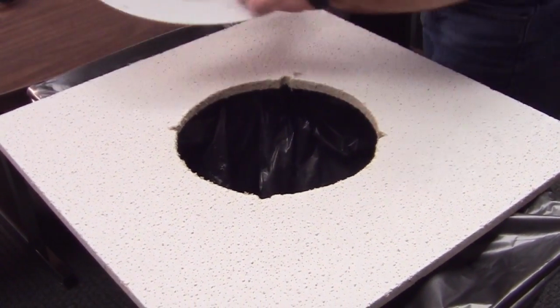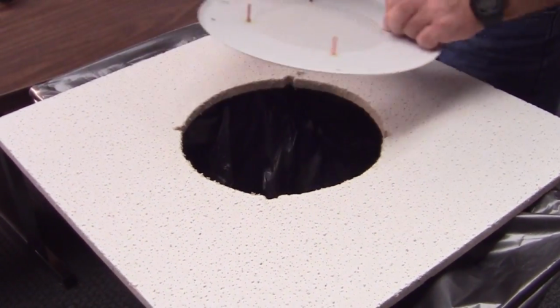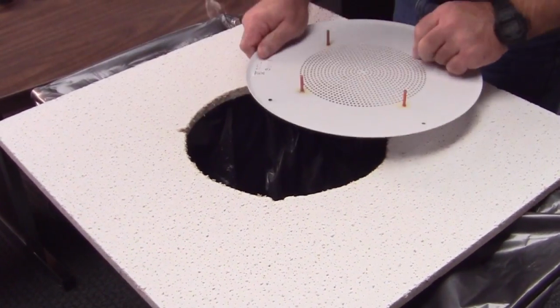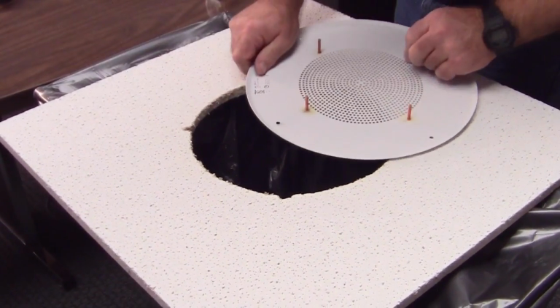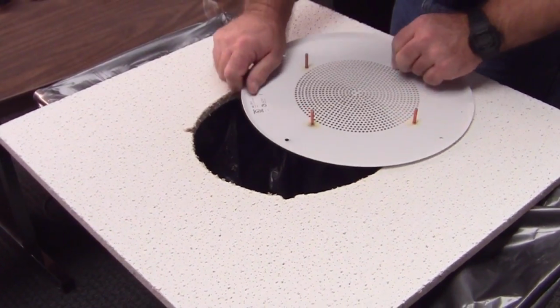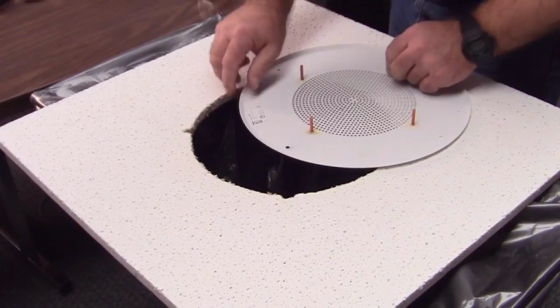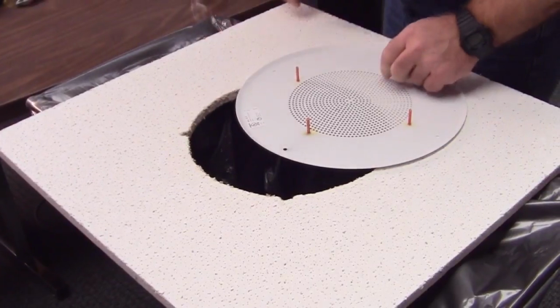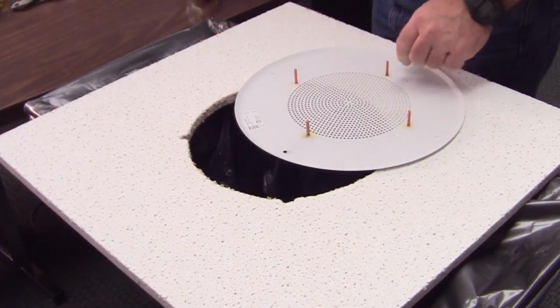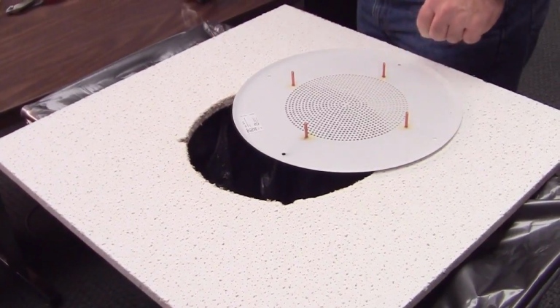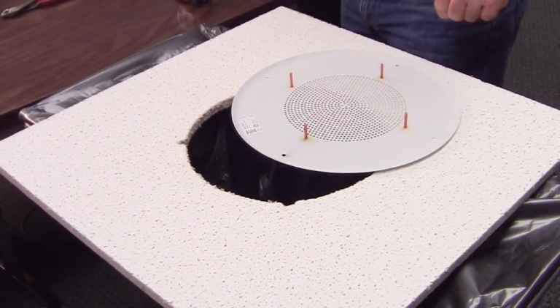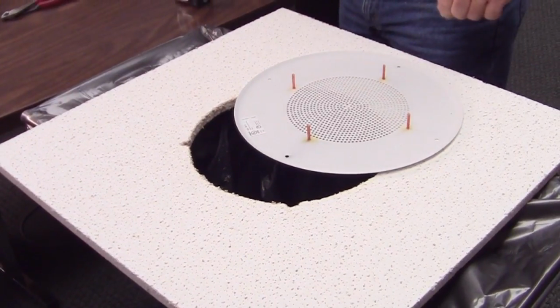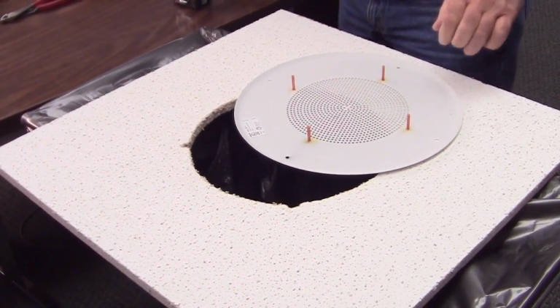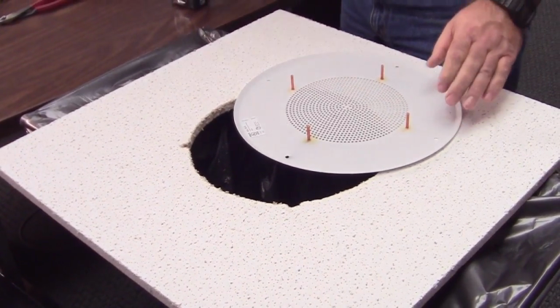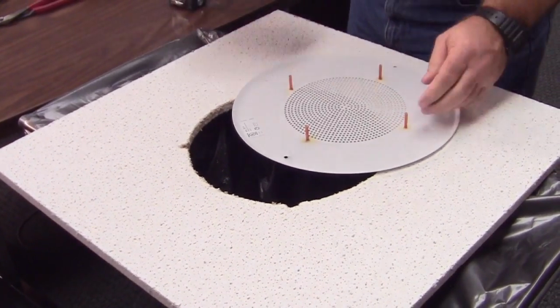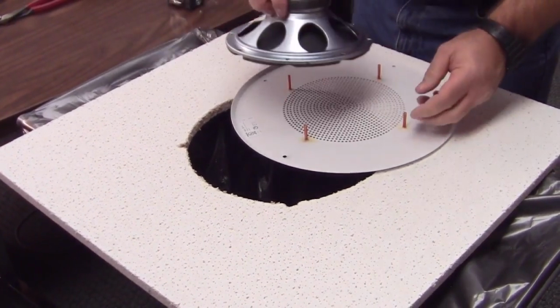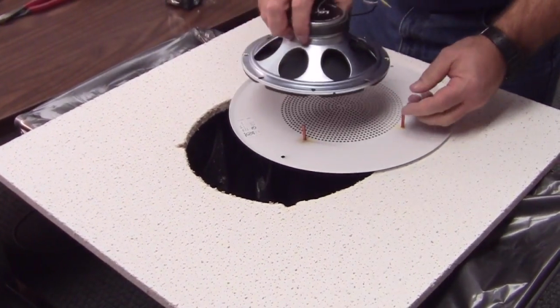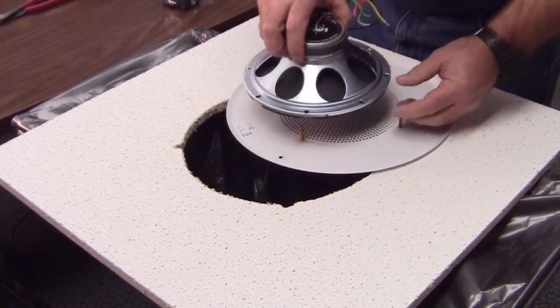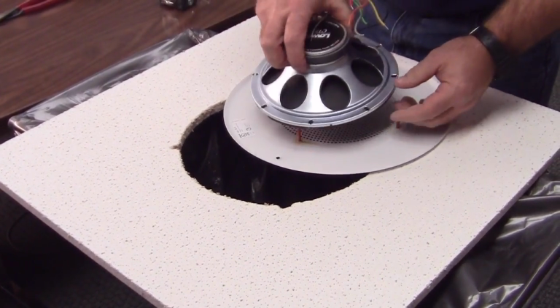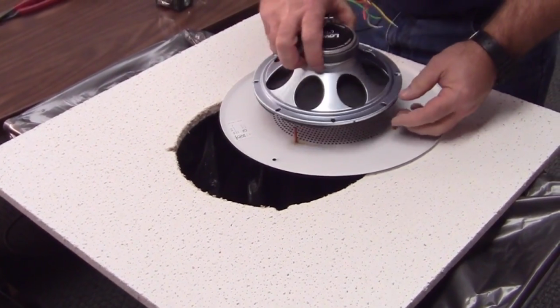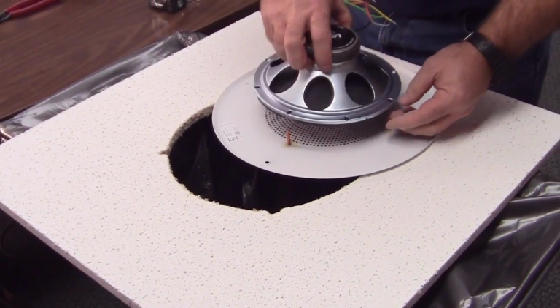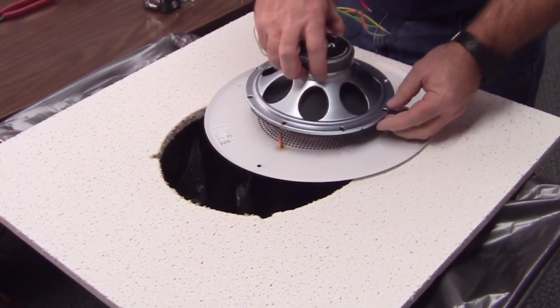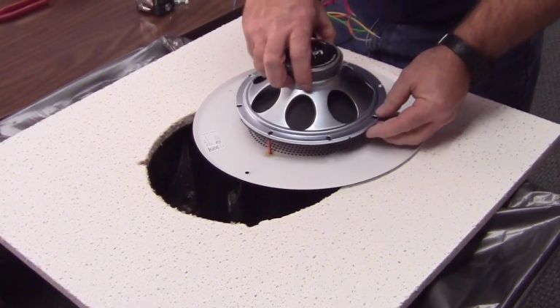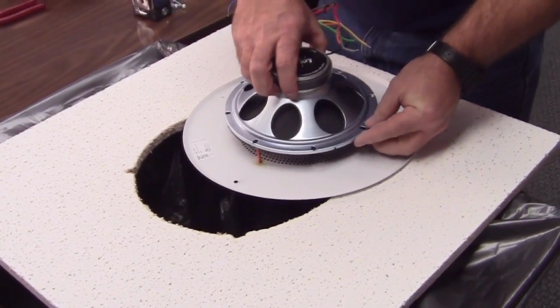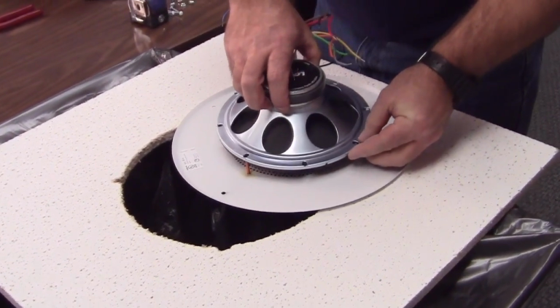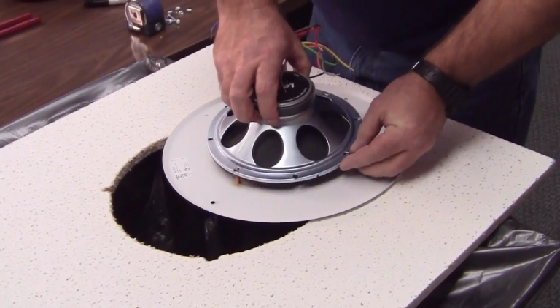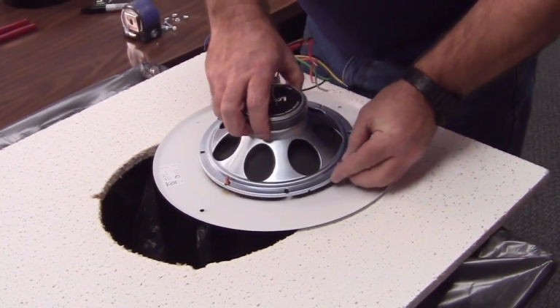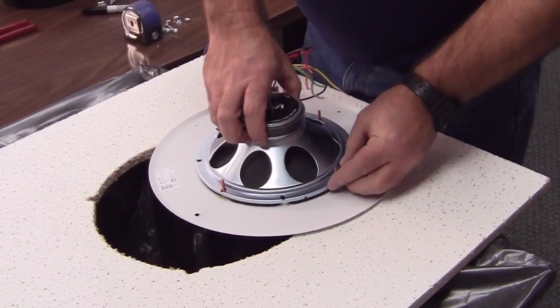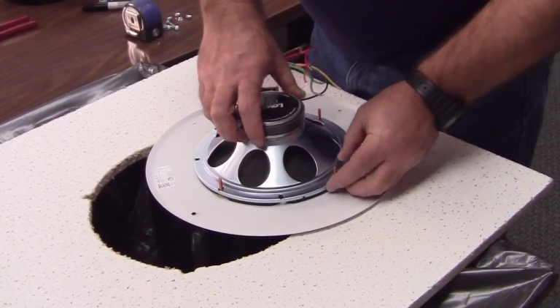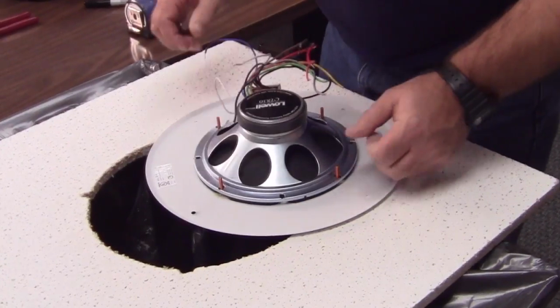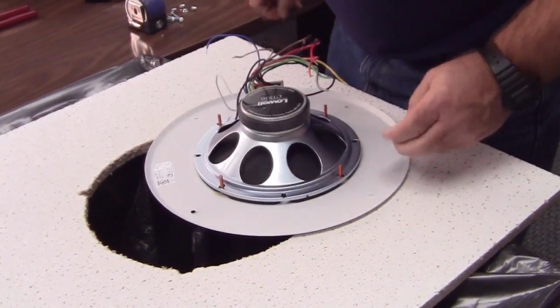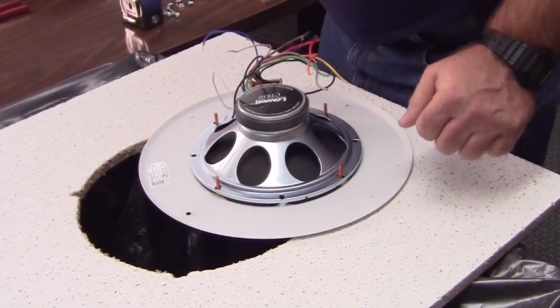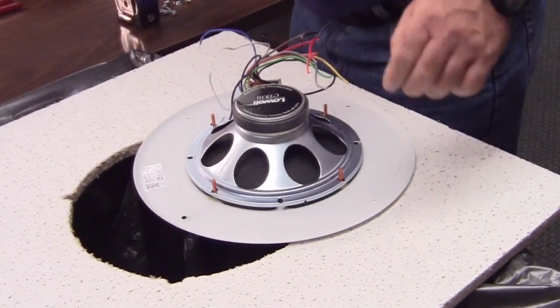Next, attach the grill. Use the small nuts. Be sure not to over-tighten, but make sure they're firm to the speaker.